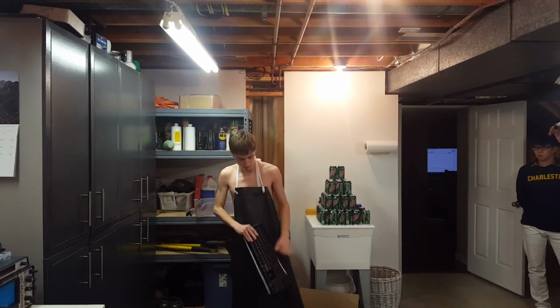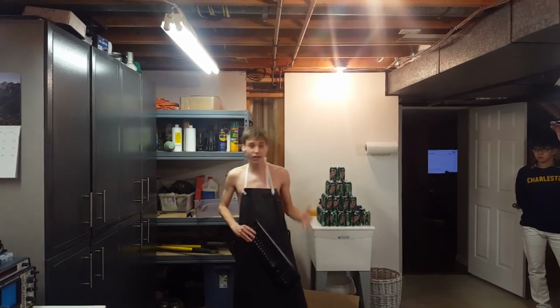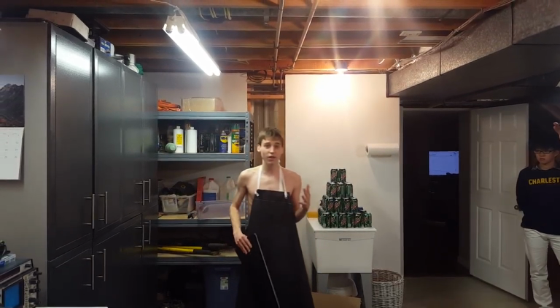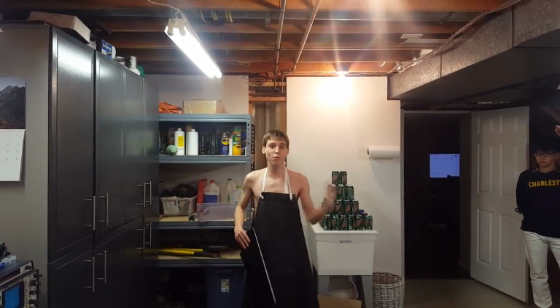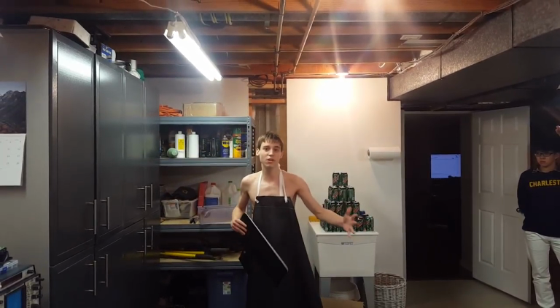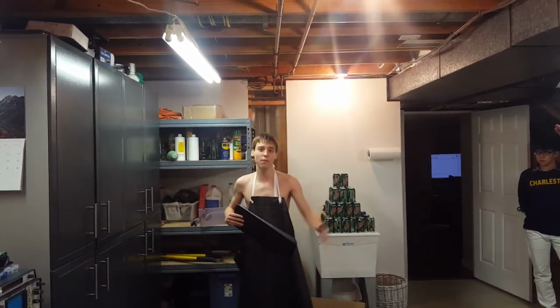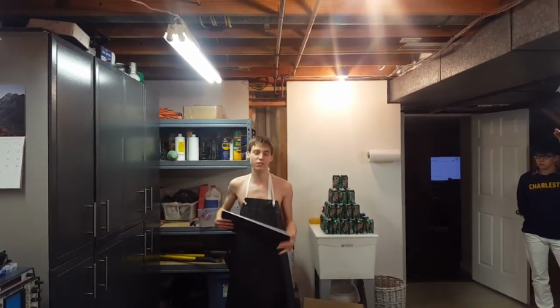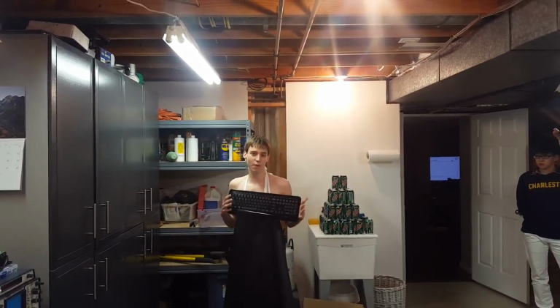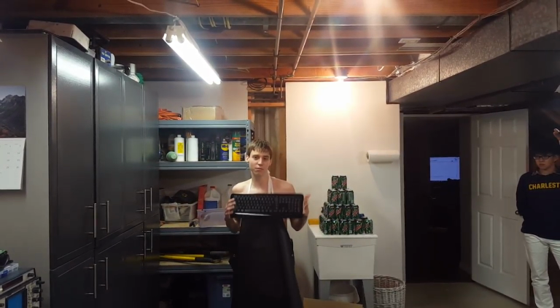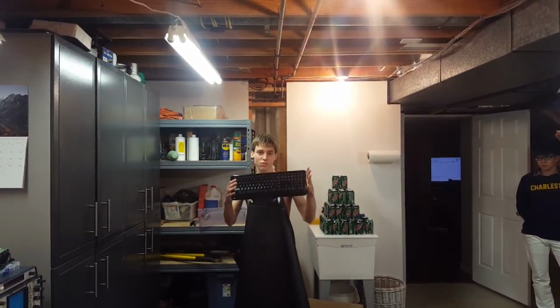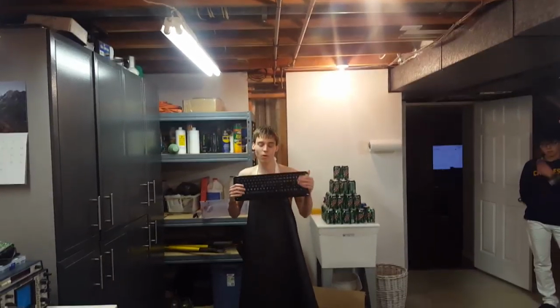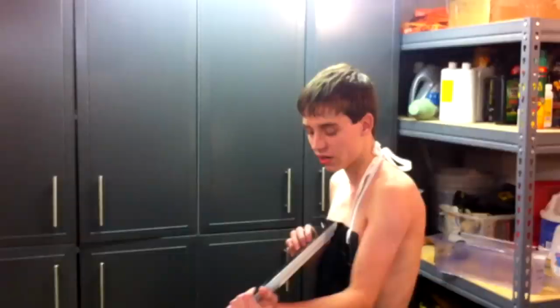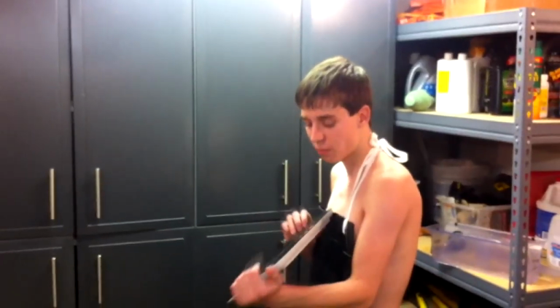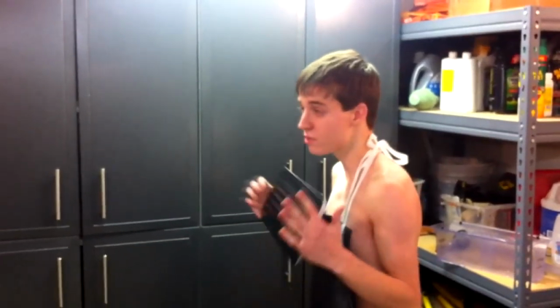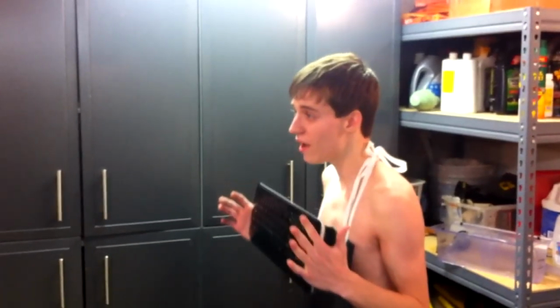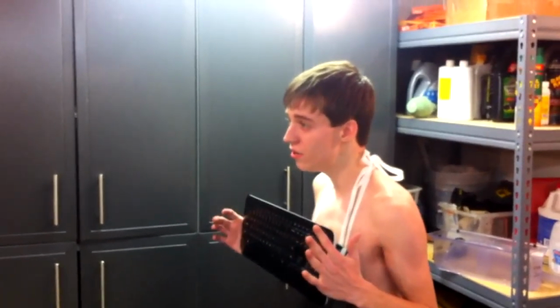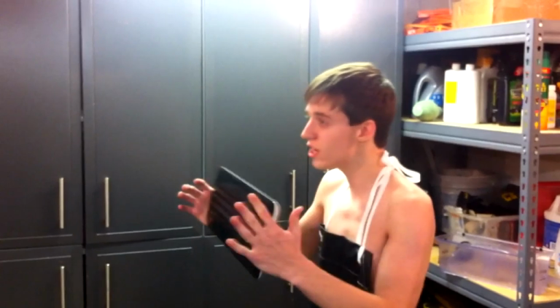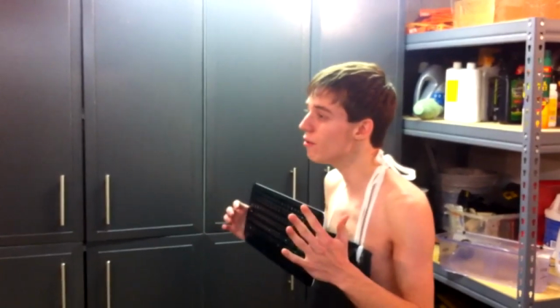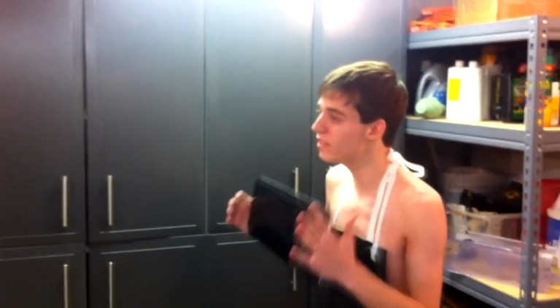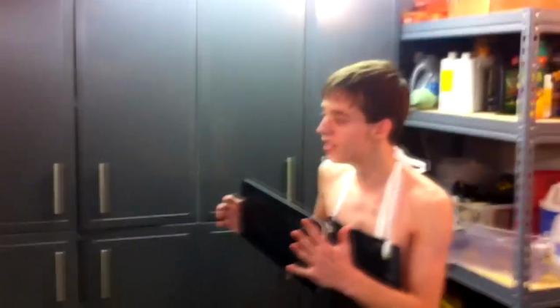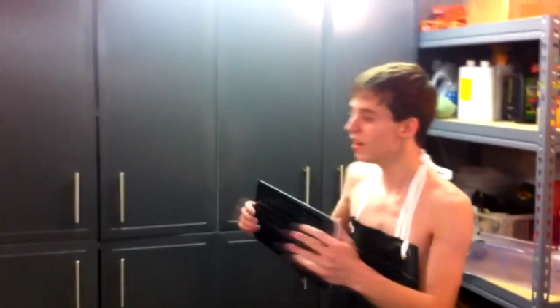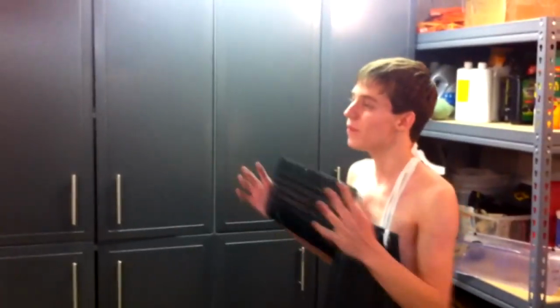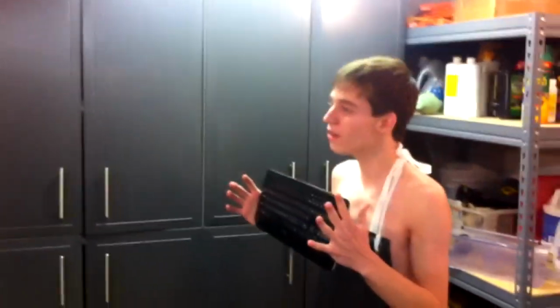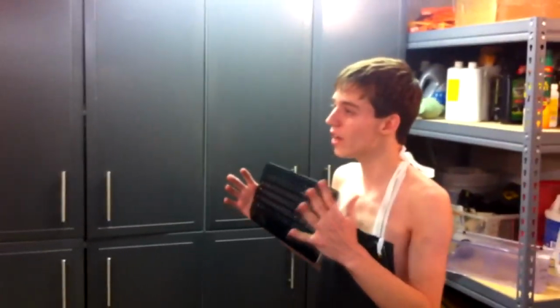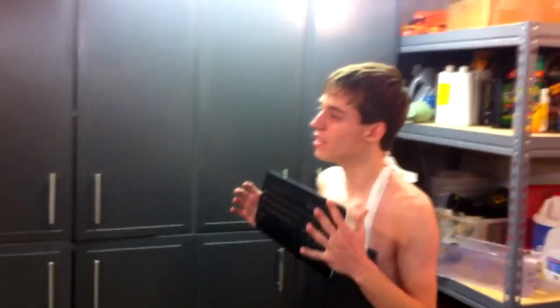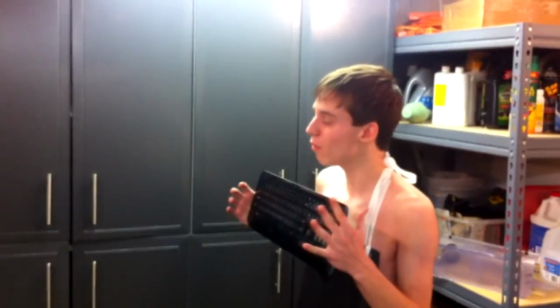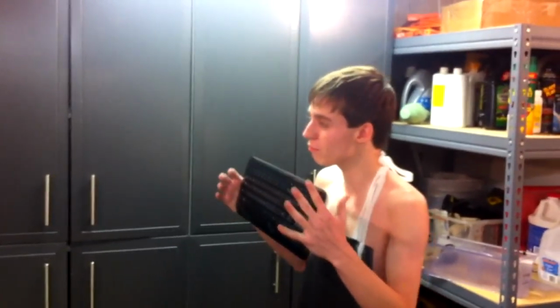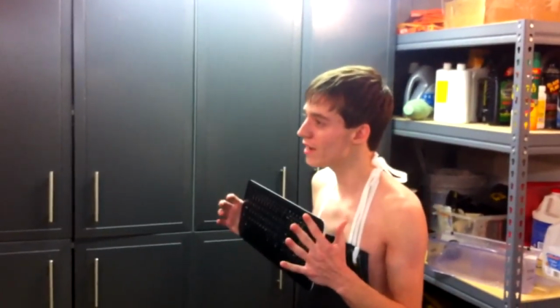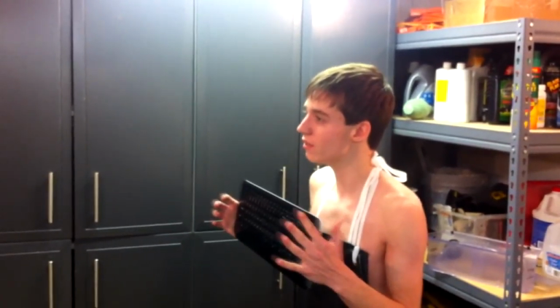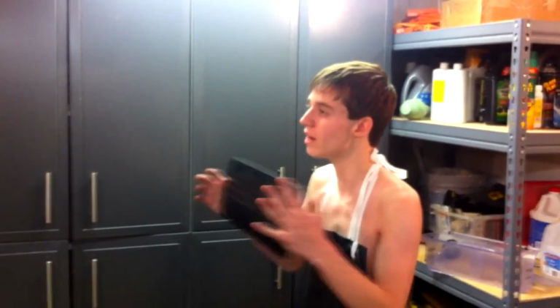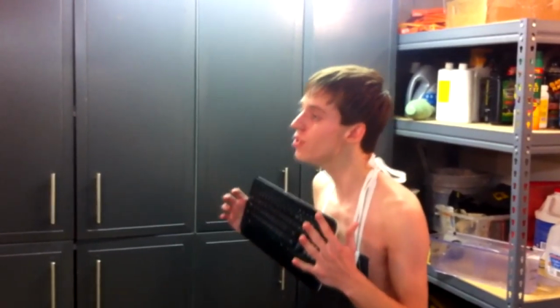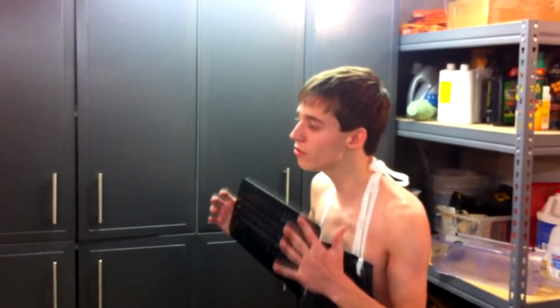Hey guys, what's up? I just got back from the store. I just bought this brand new Cherry Red Key Mechanical Gaming Keyboard from Razer for about £200.